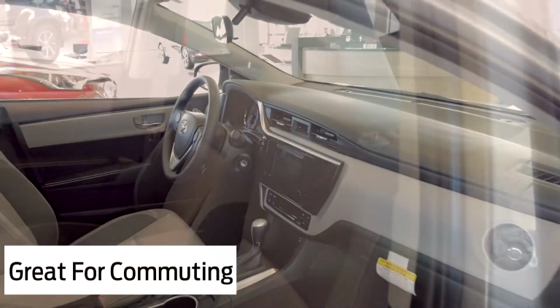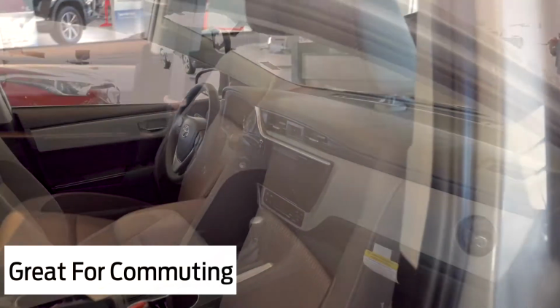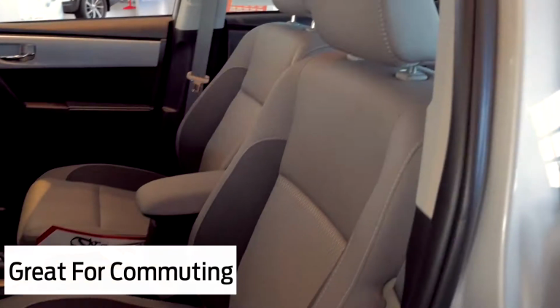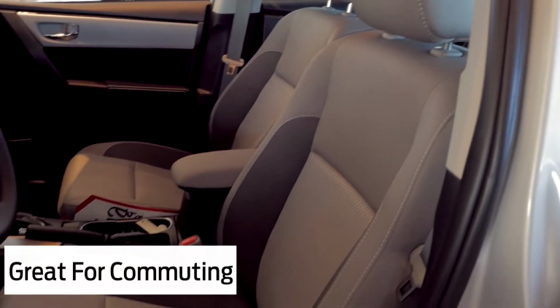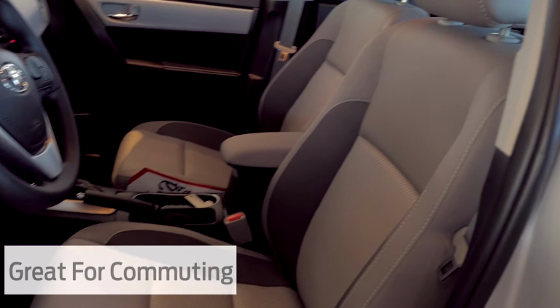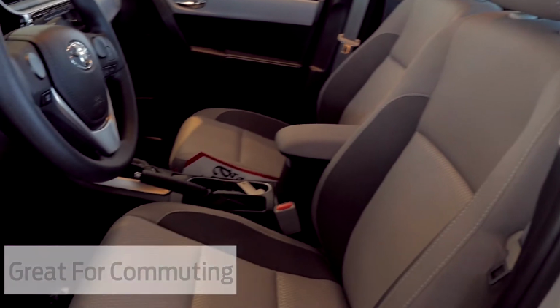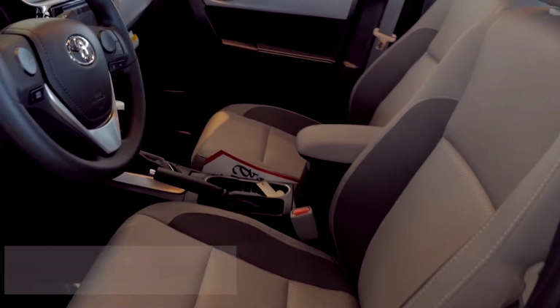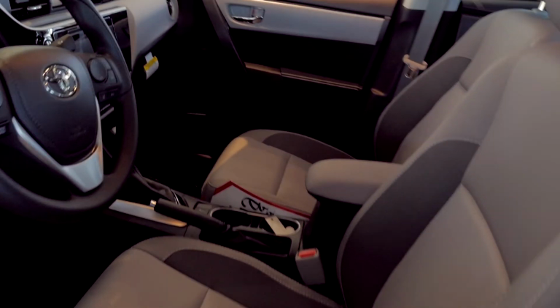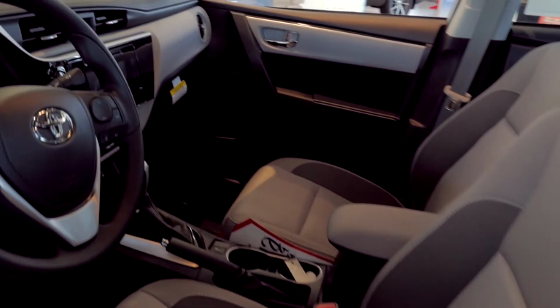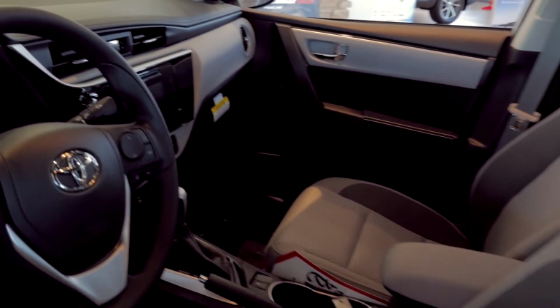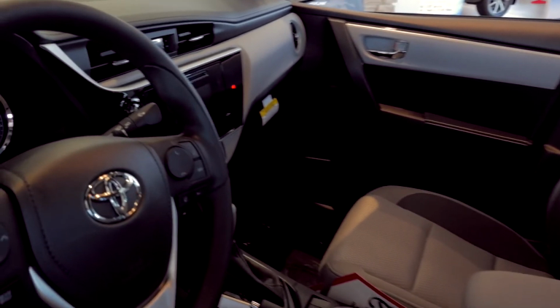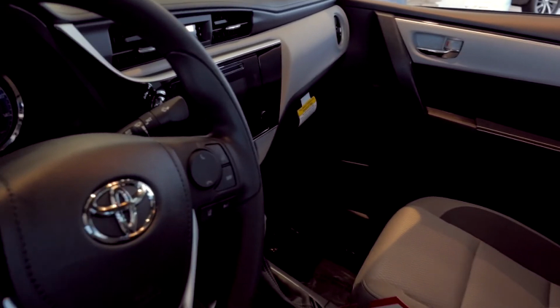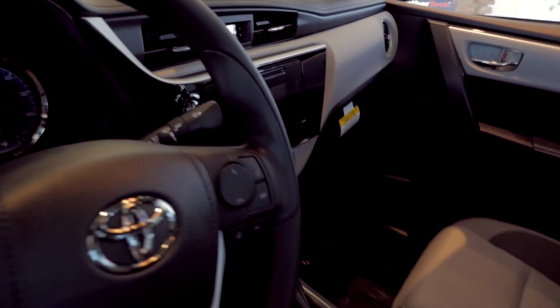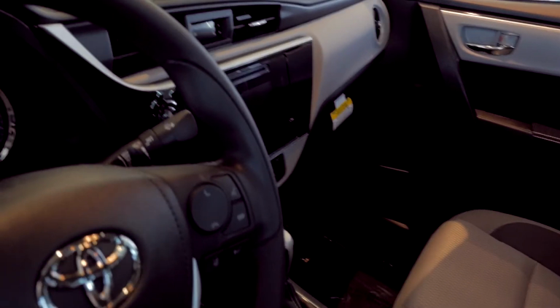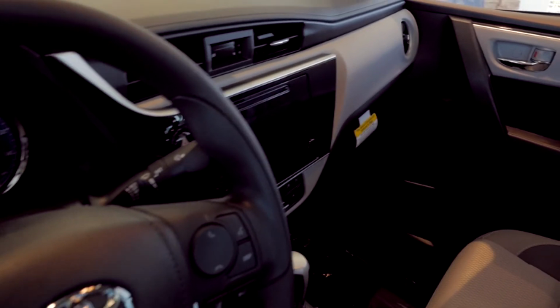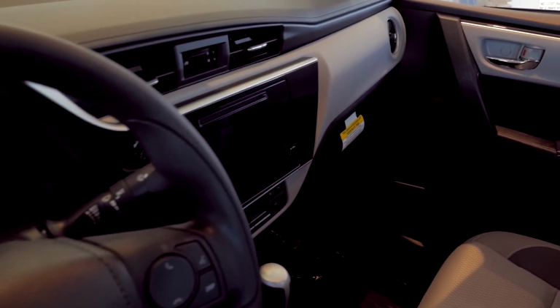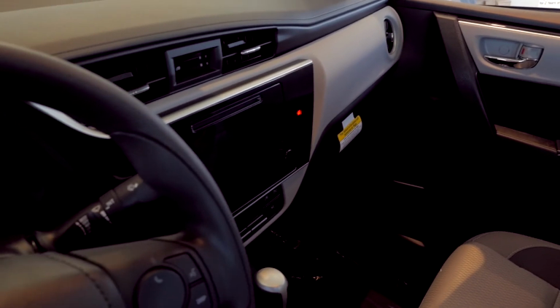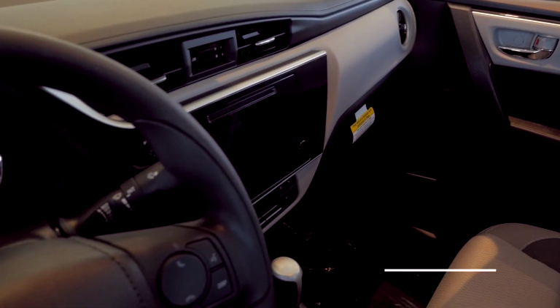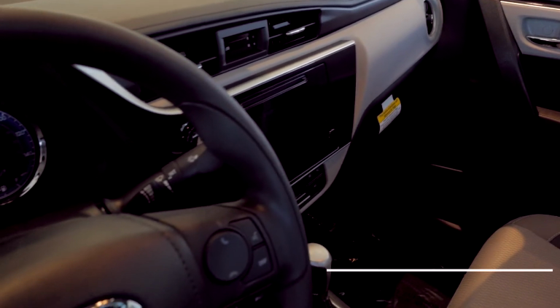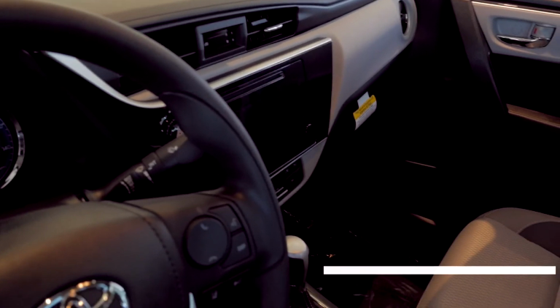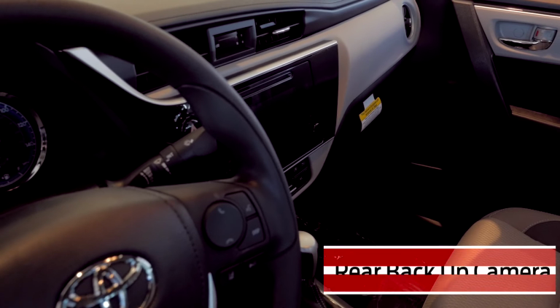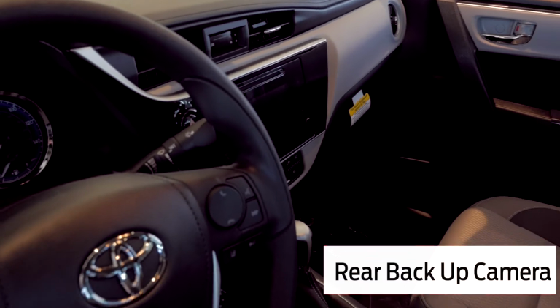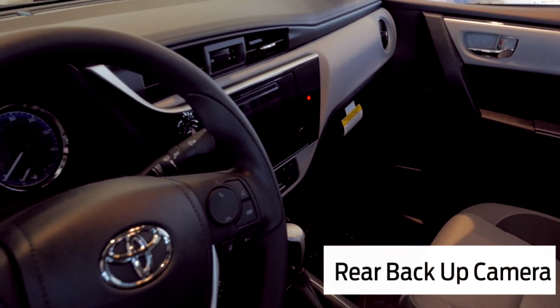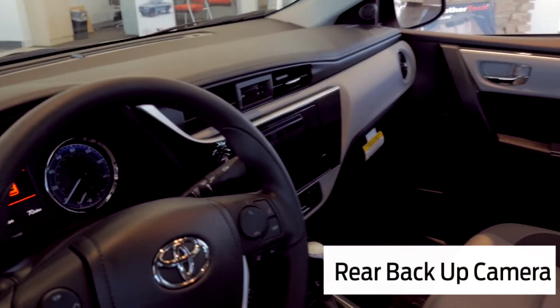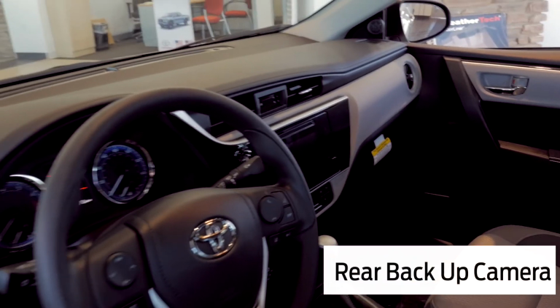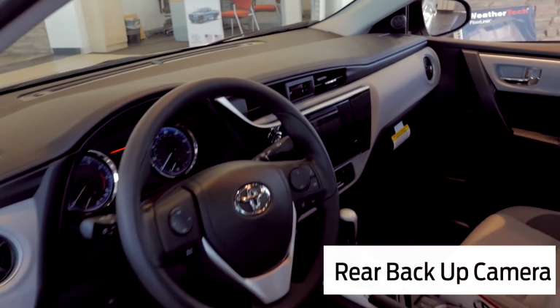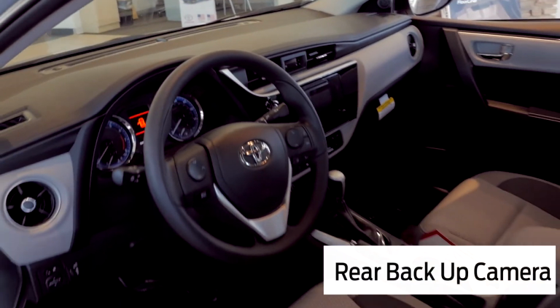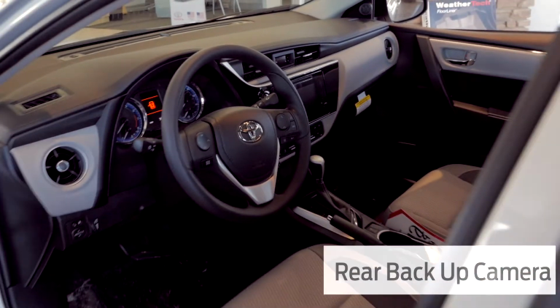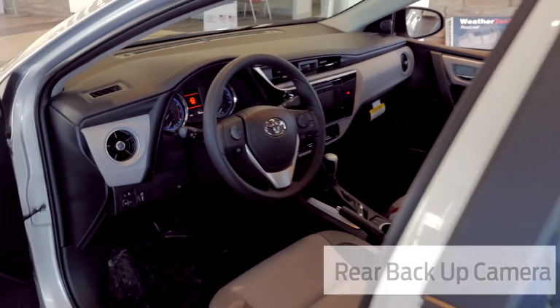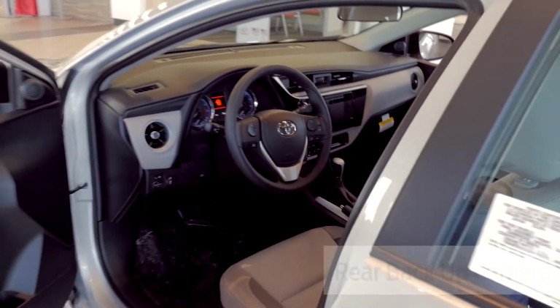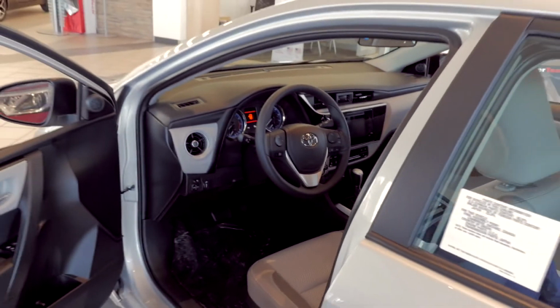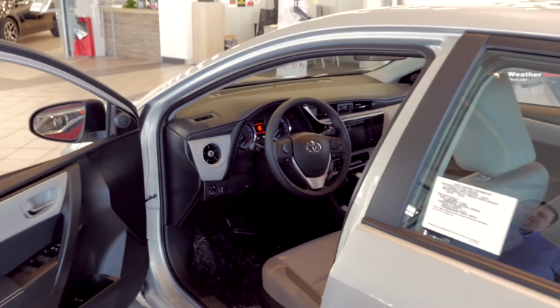You've got a touchscreen radio, rear backup camera, Bluetooth, power mirrors, and power windows.